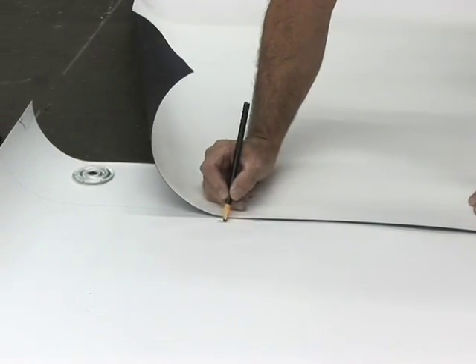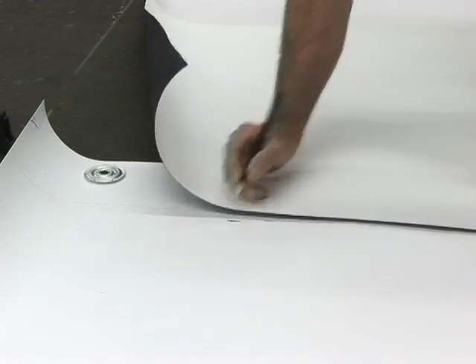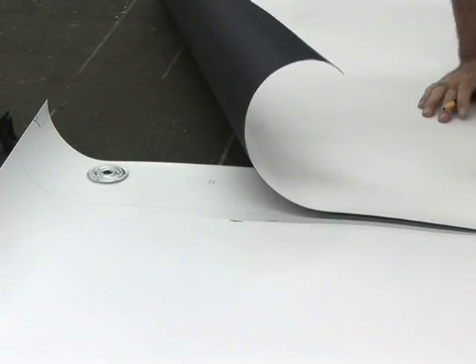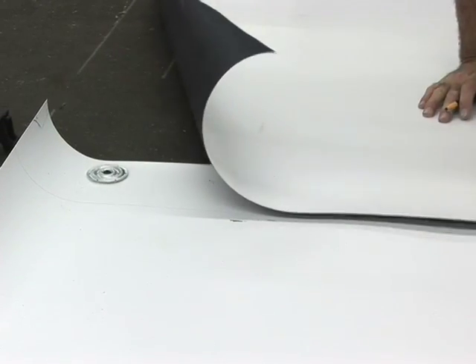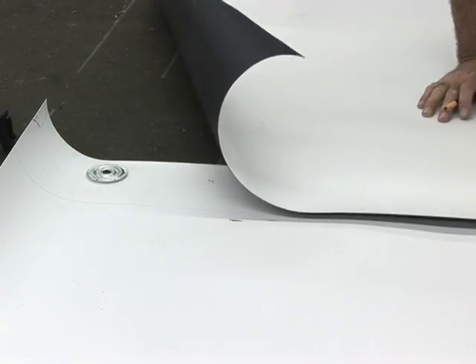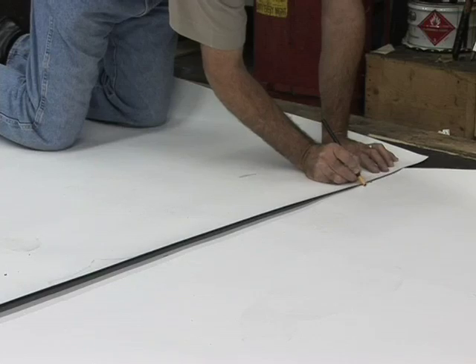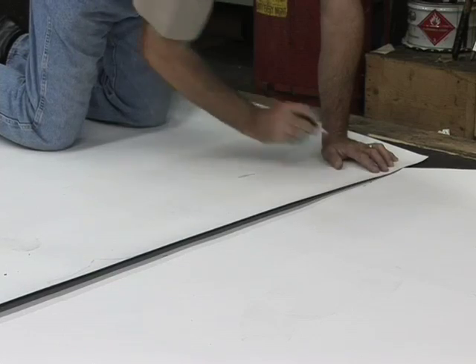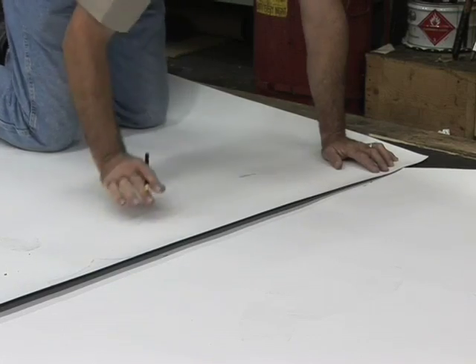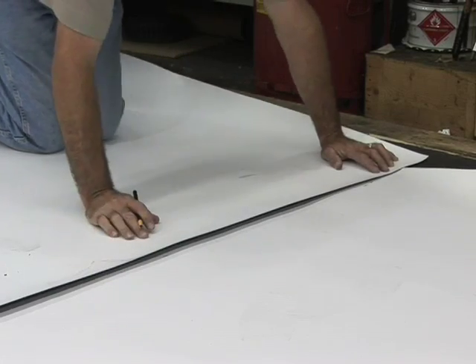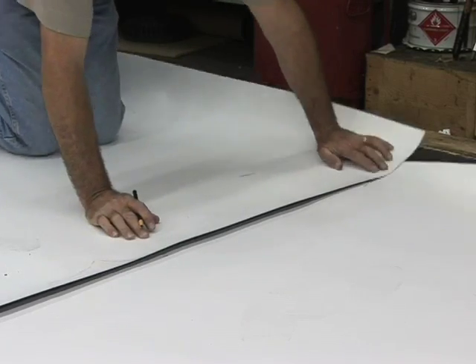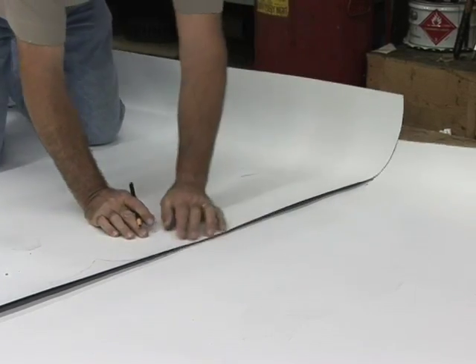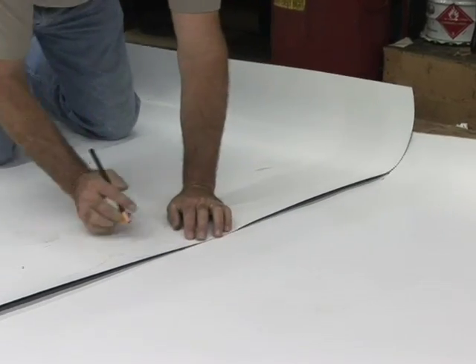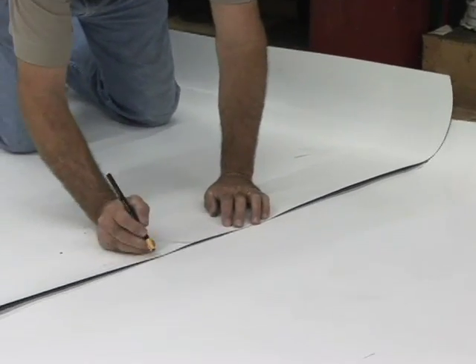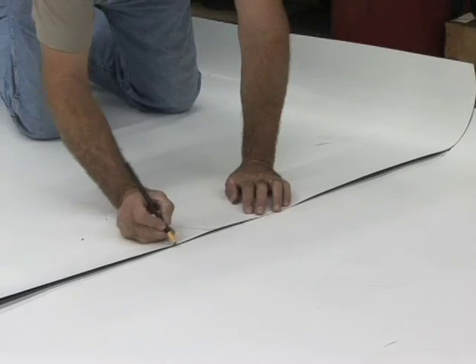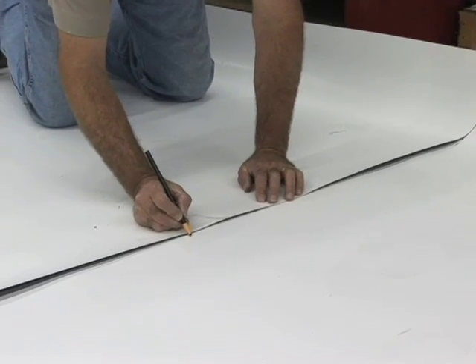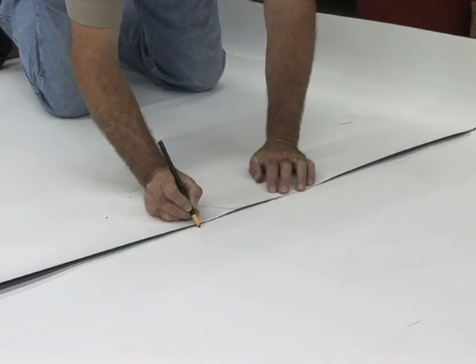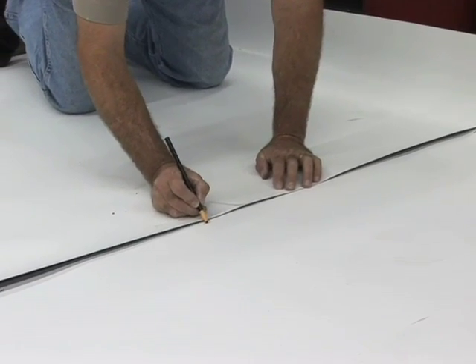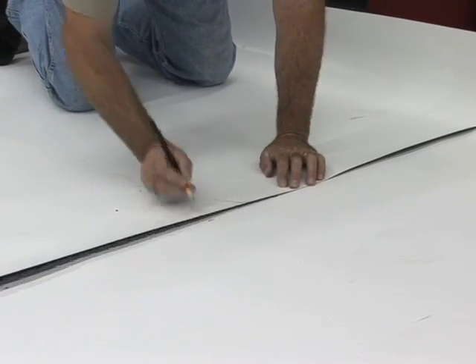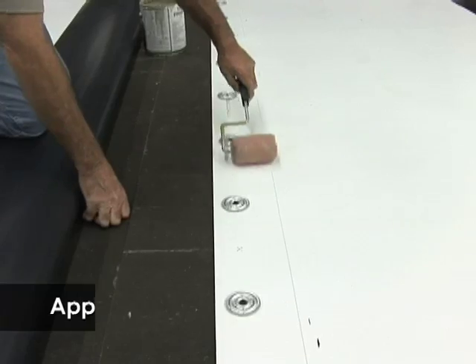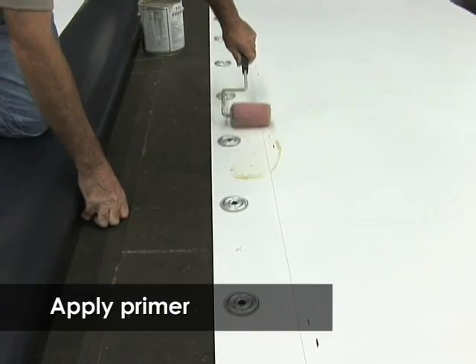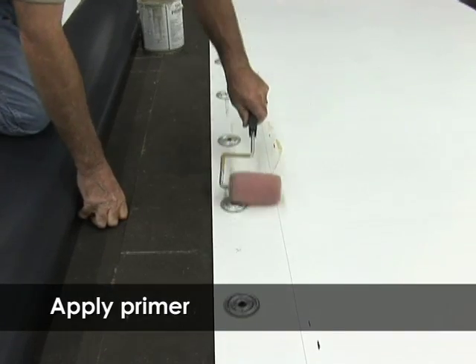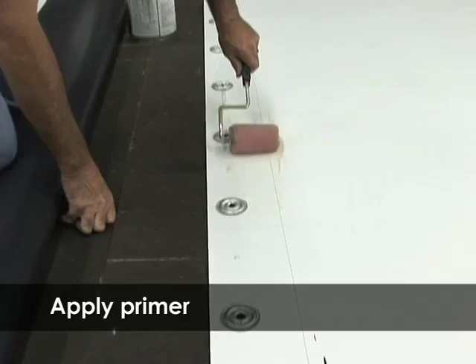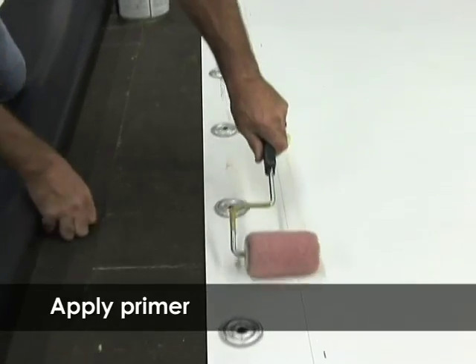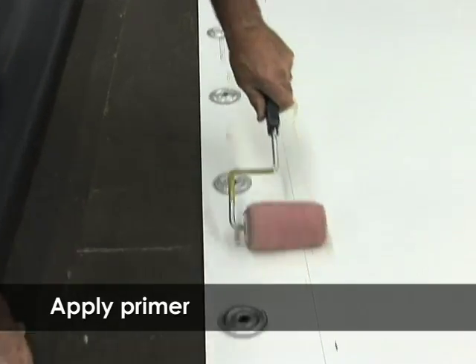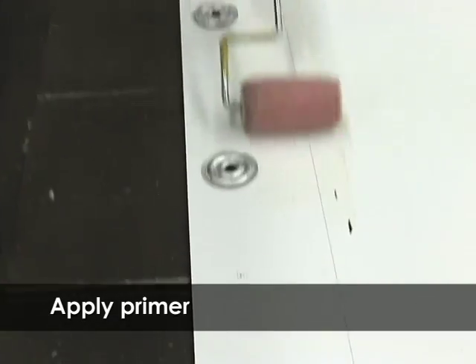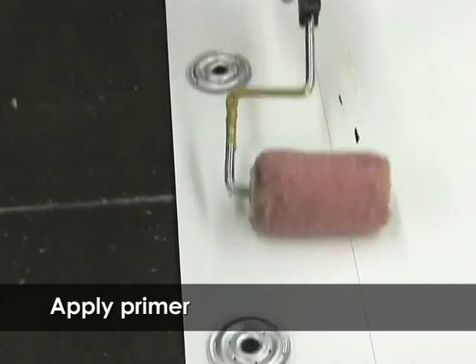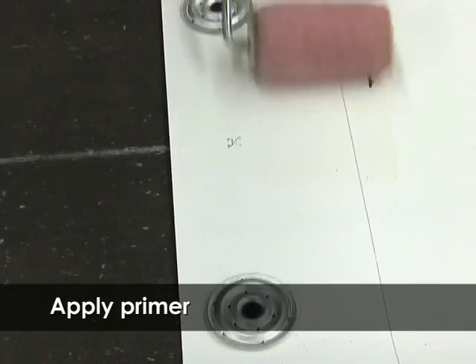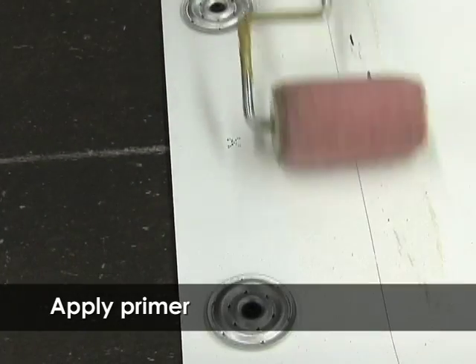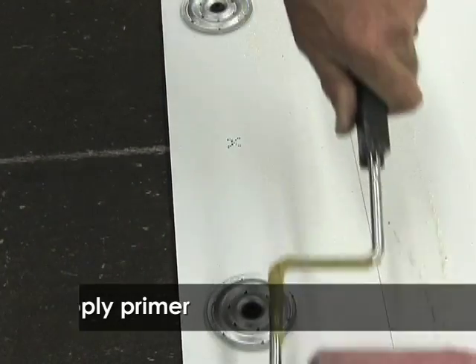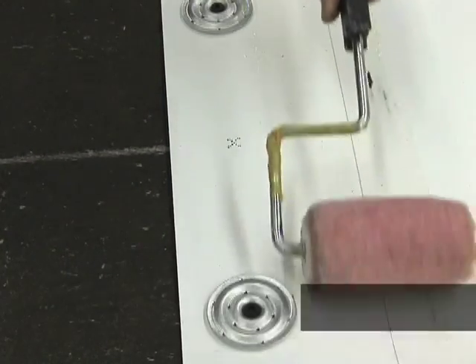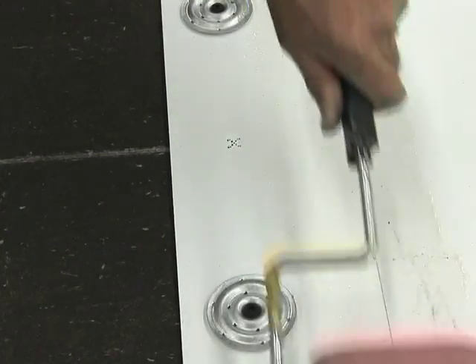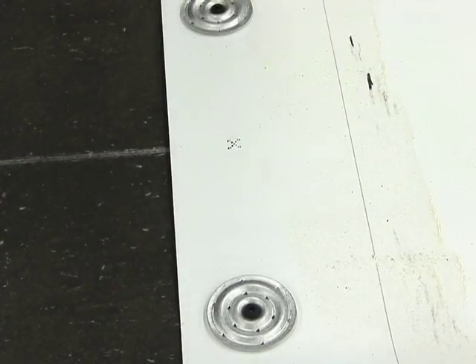This will achieve the minimum seam and will allow for the 1/8 inch to 1/2 inch exposure of the tape. Fold back the top sheet and apply a thin coat of TPO primer to the entire area where the tape will be placed.